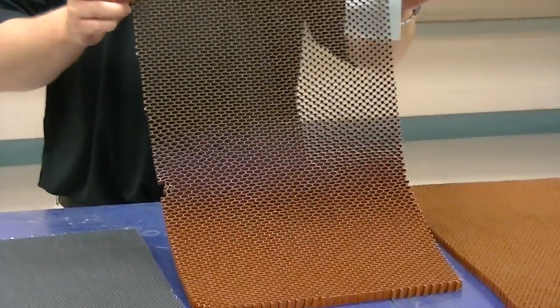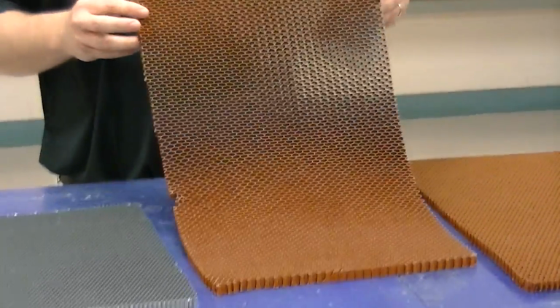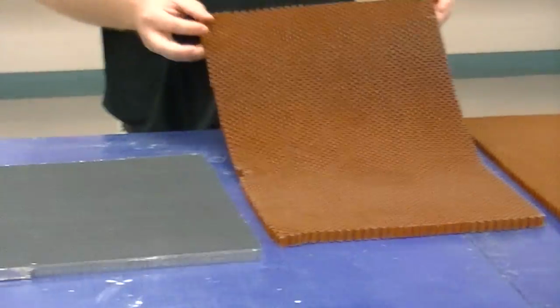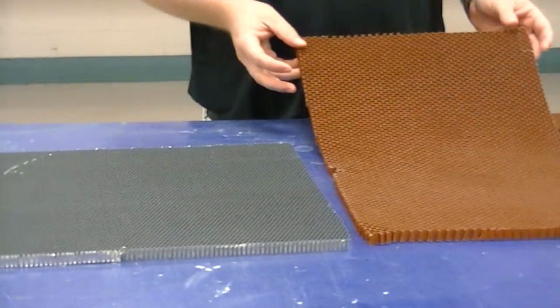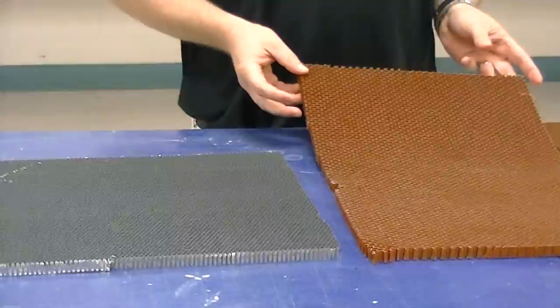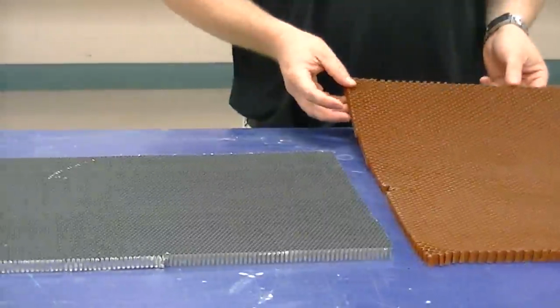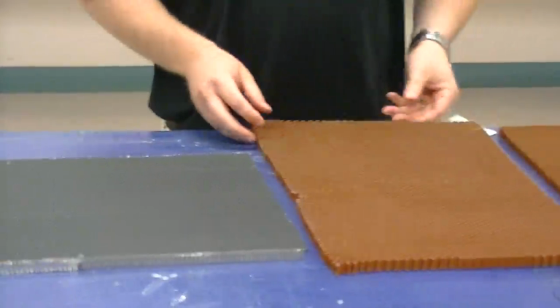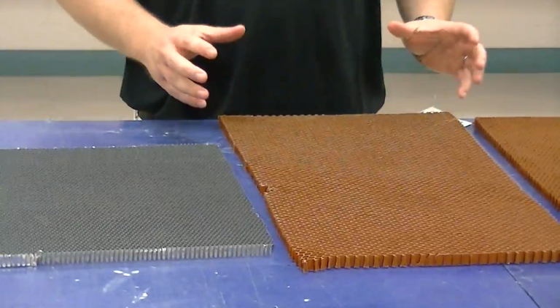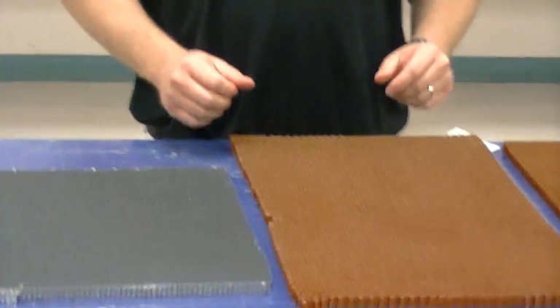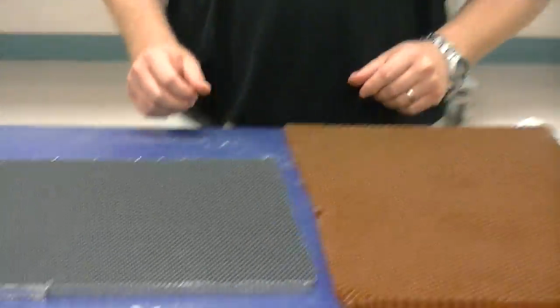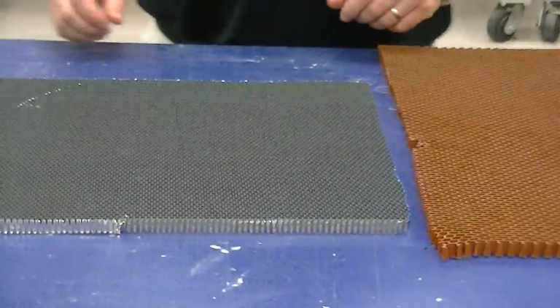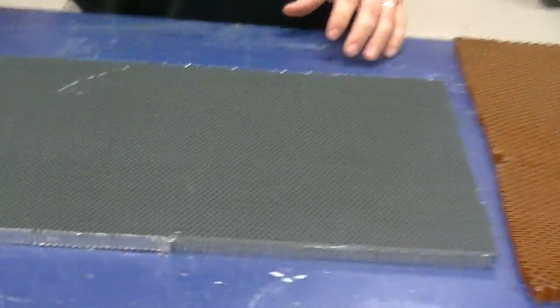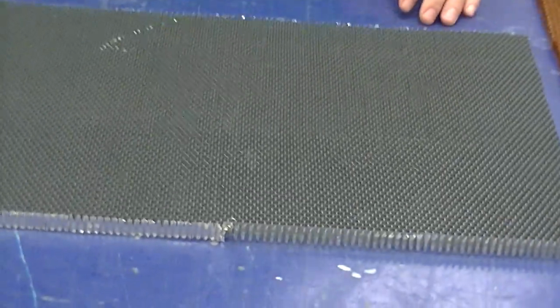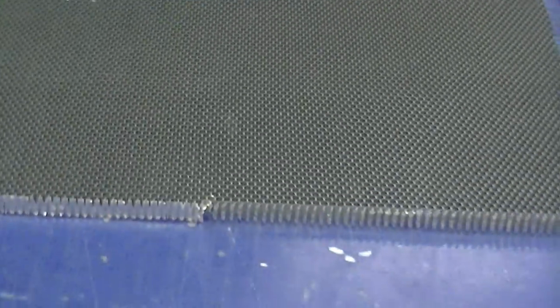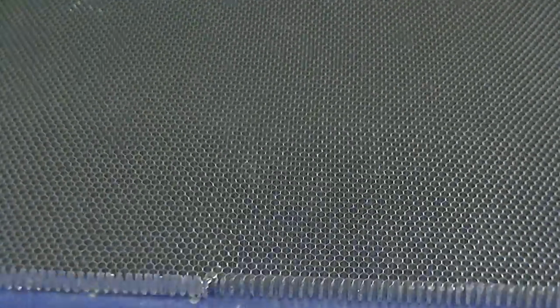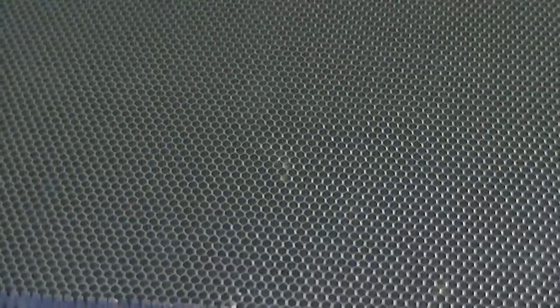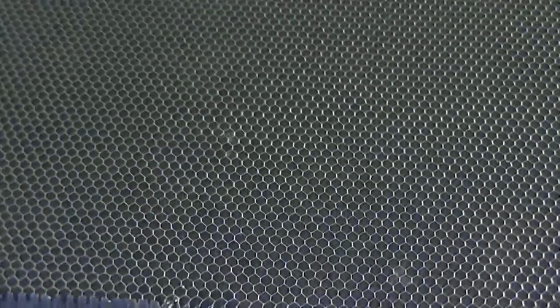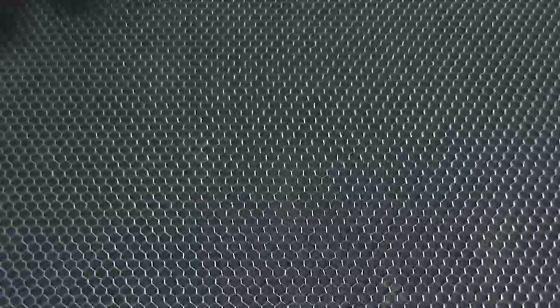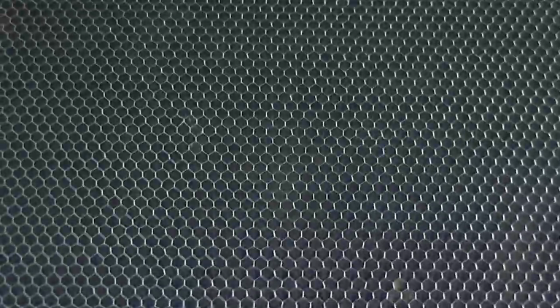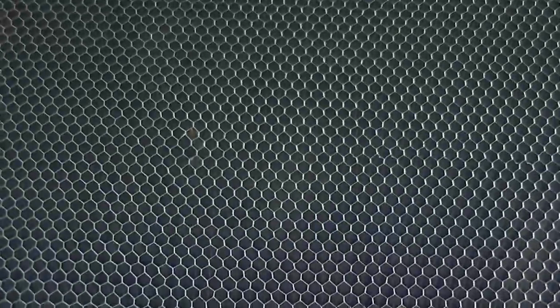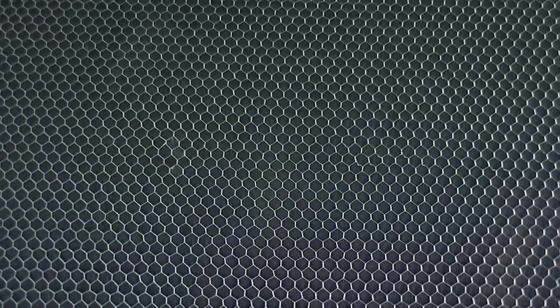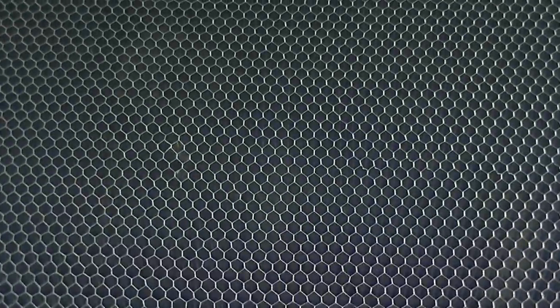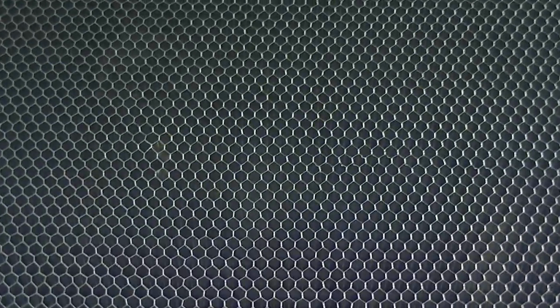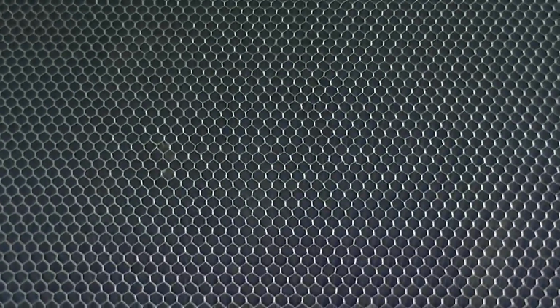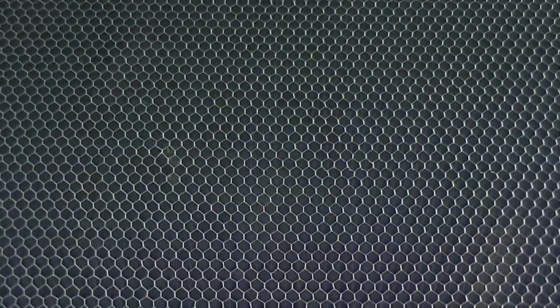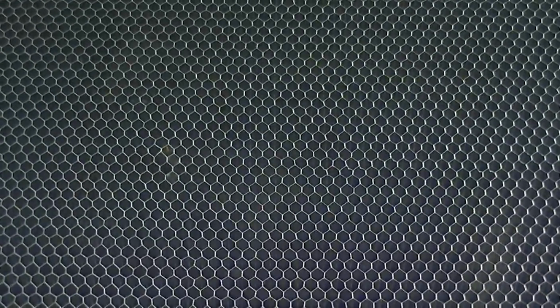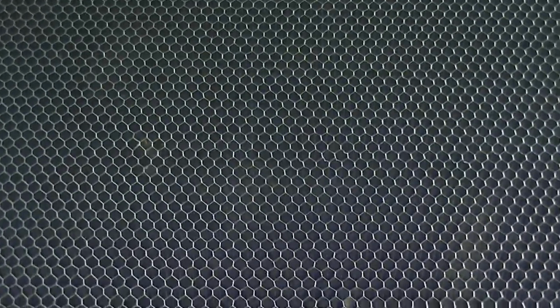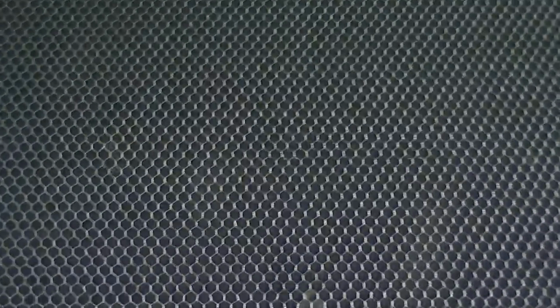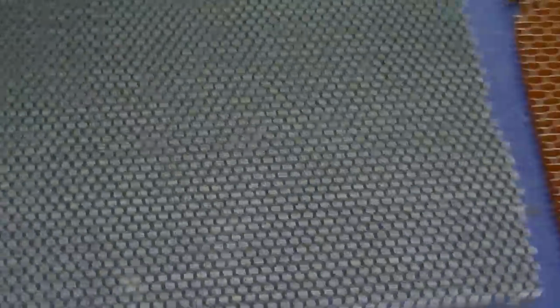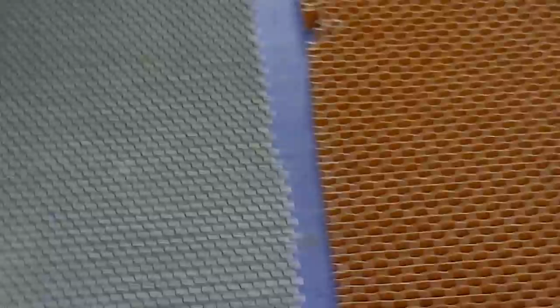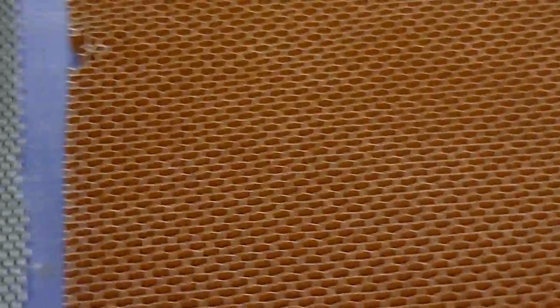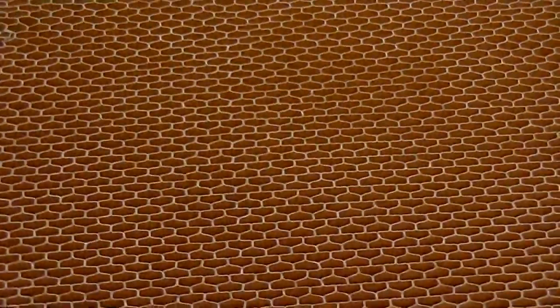One of the things I want to point out is the way it's put together — what we commonly call cell structure — can vary. This is diamond. You can have hexagonal. You can also have oblong.